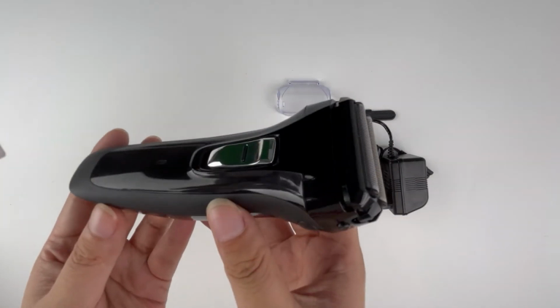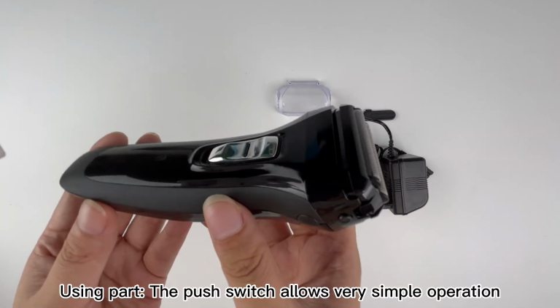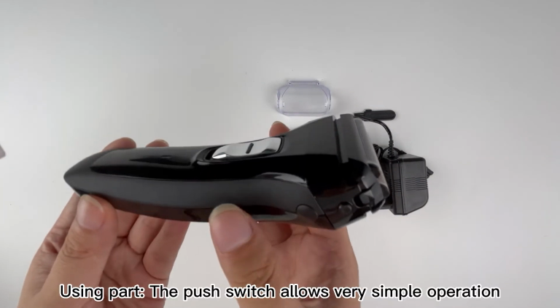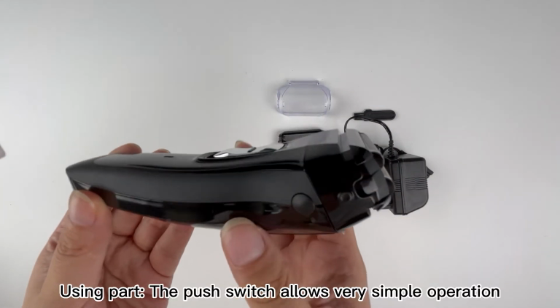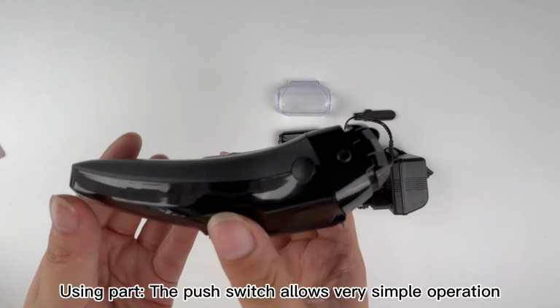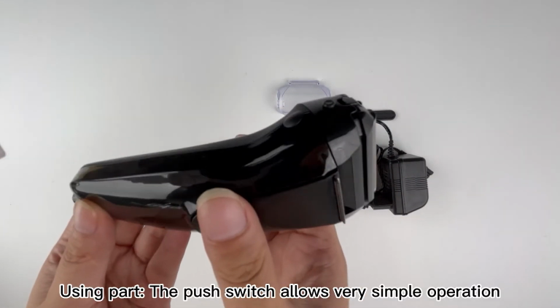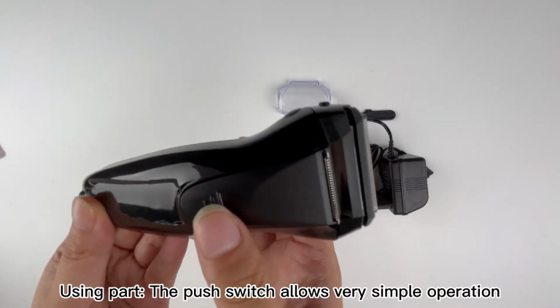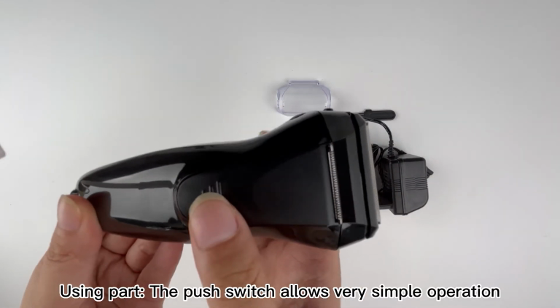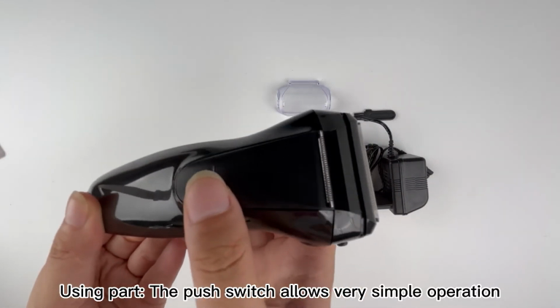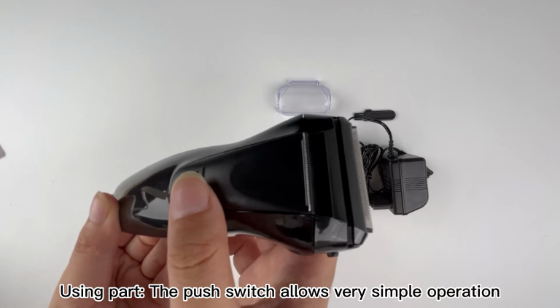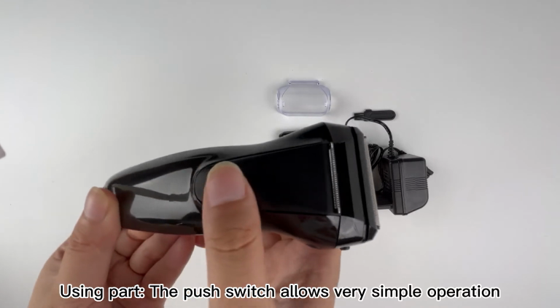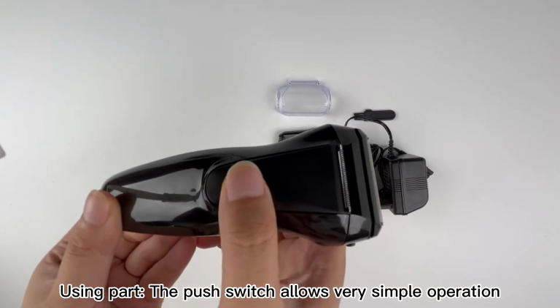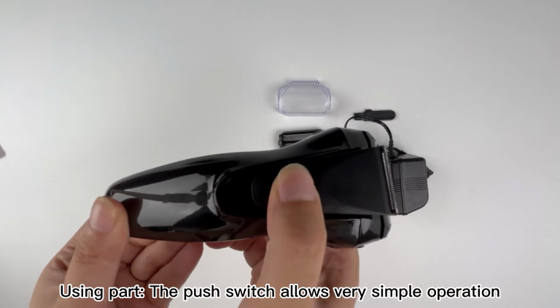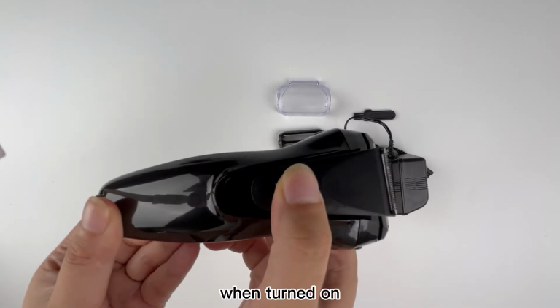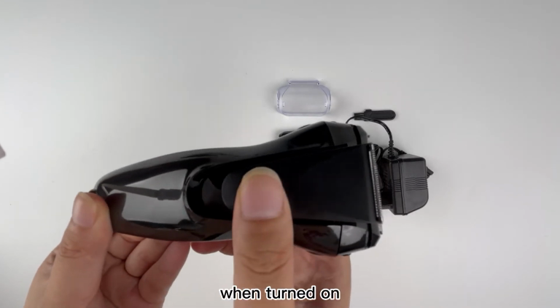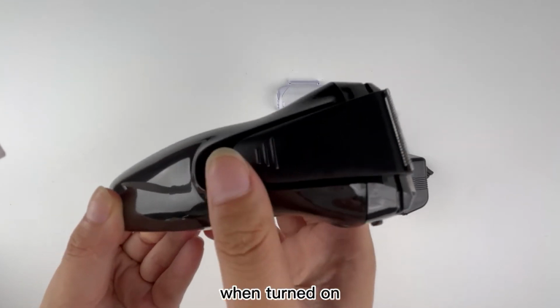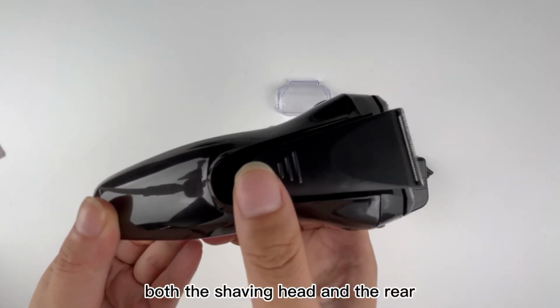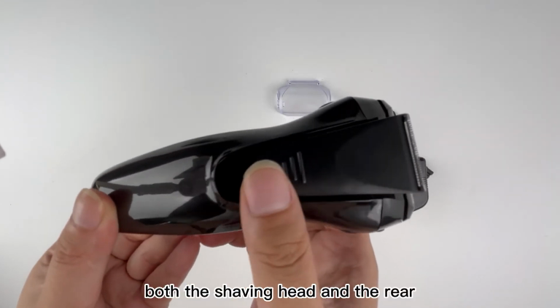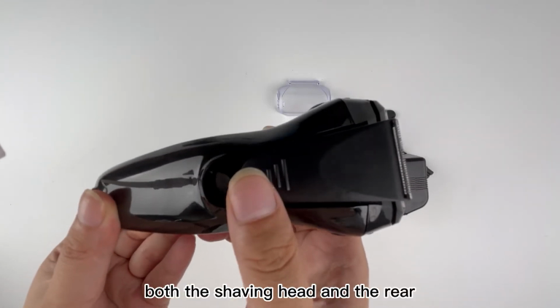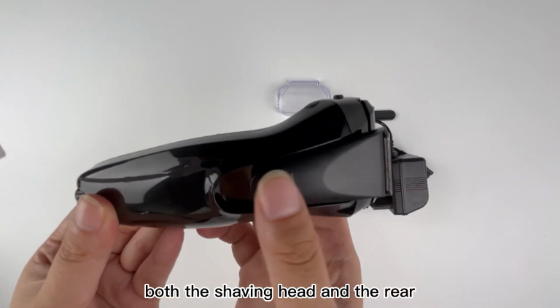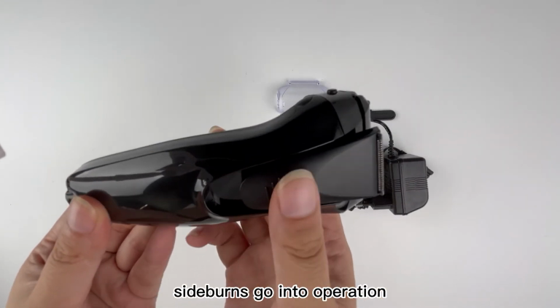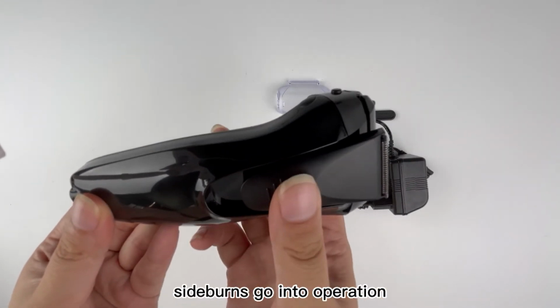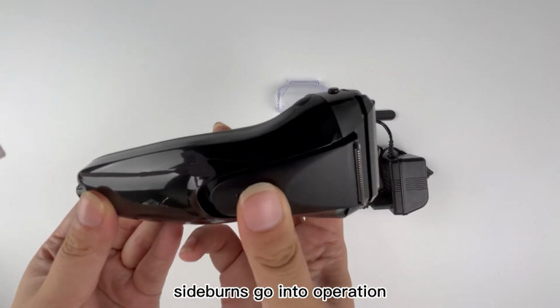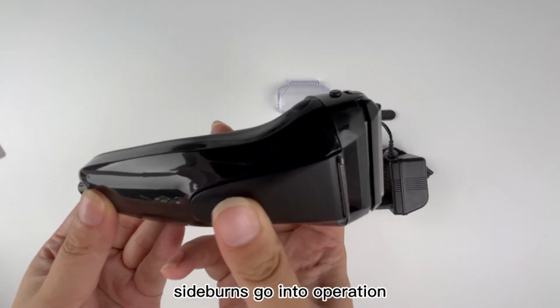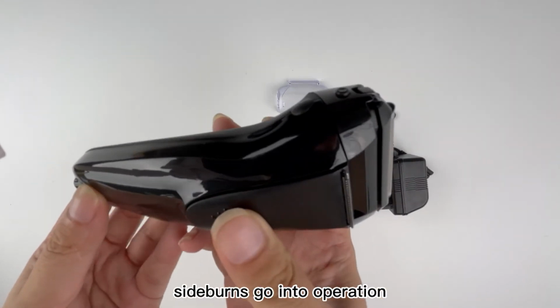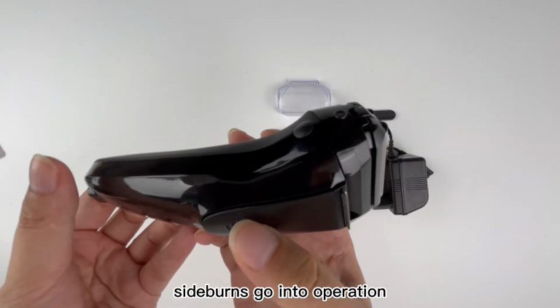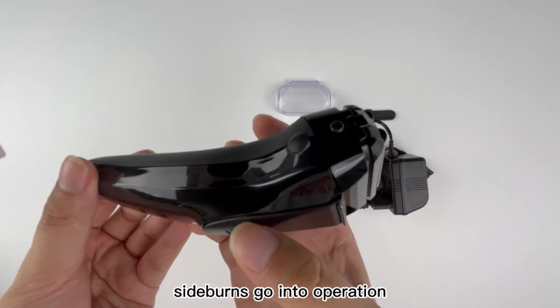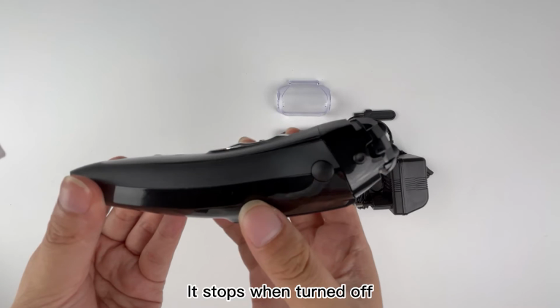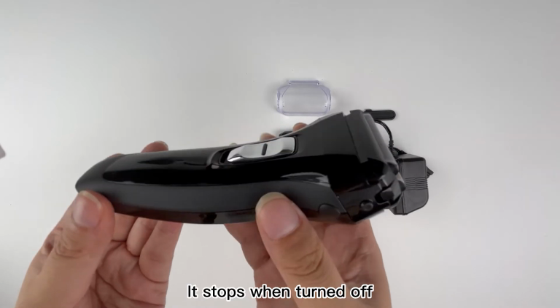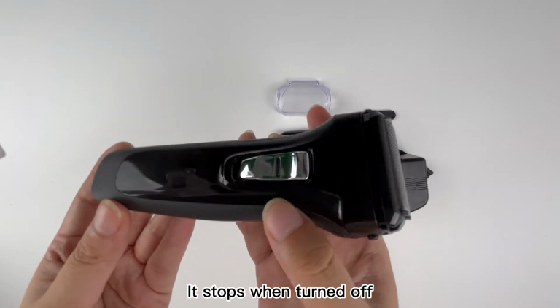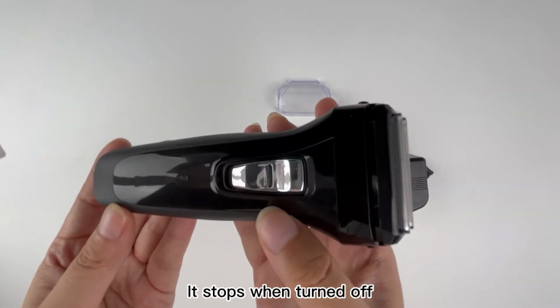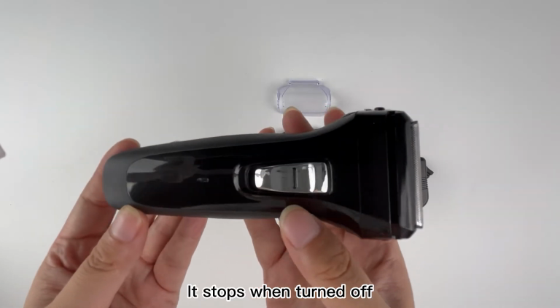Using the shaver: the push switch allows very simple operation. When turned on, both the shaving head and the rear sideburns go into operation. It stops when turned off.